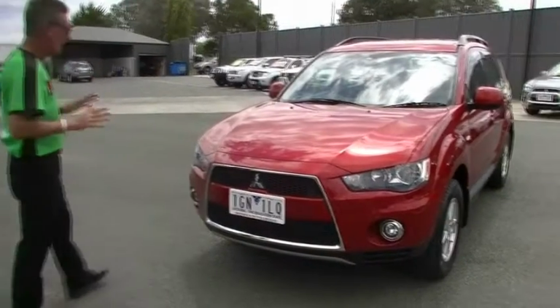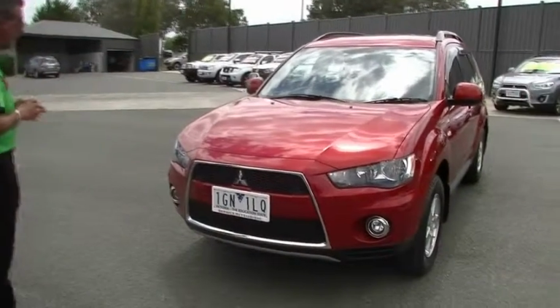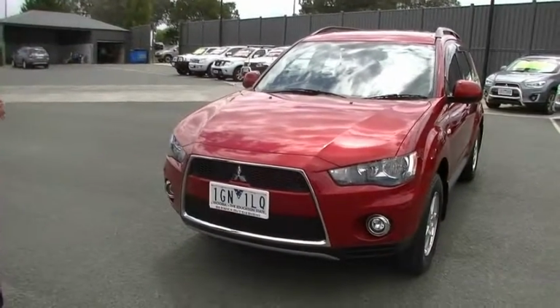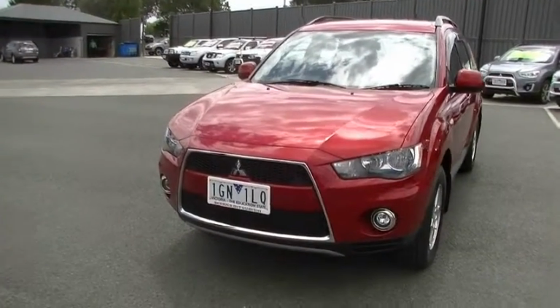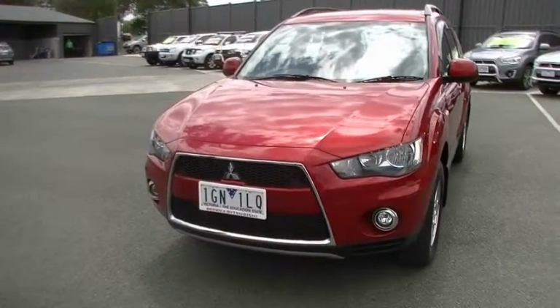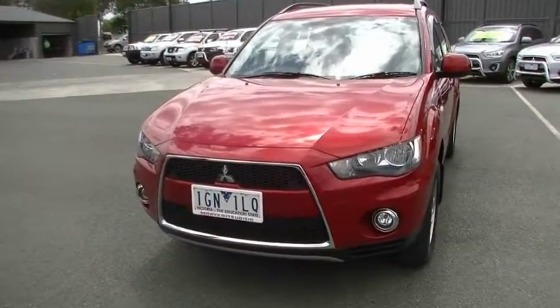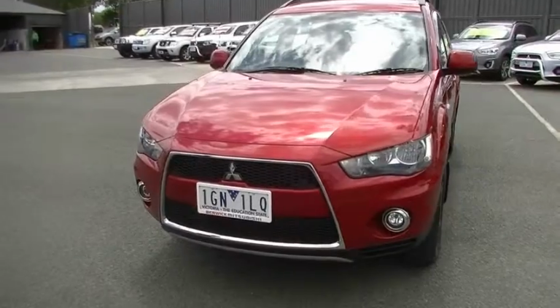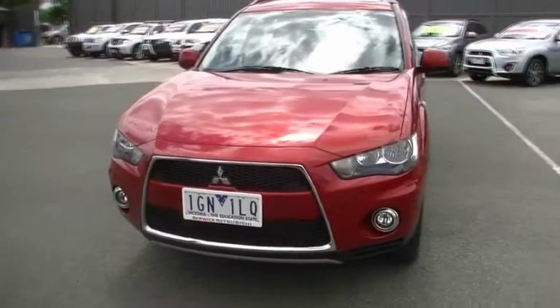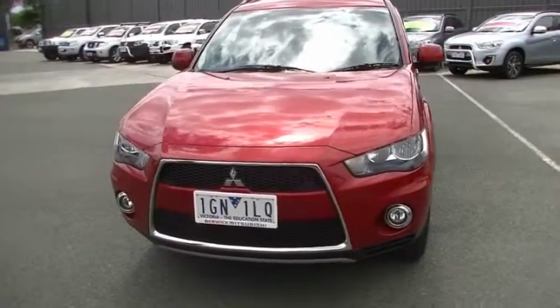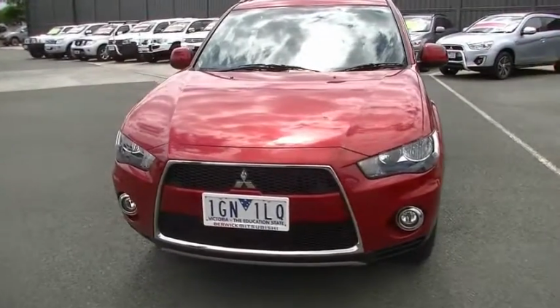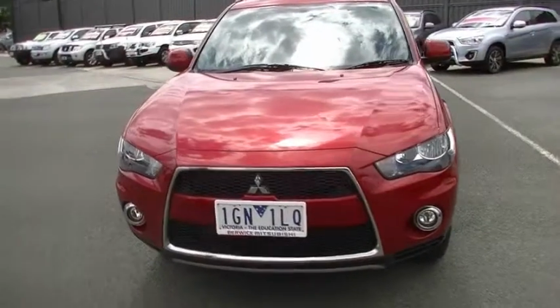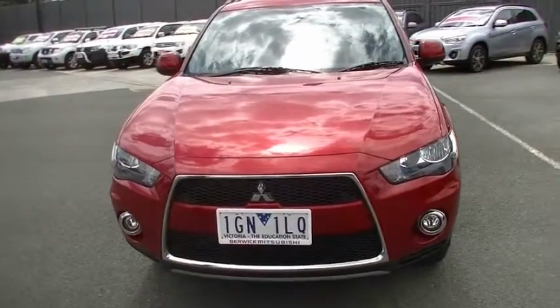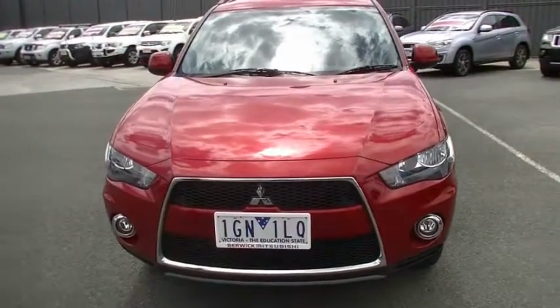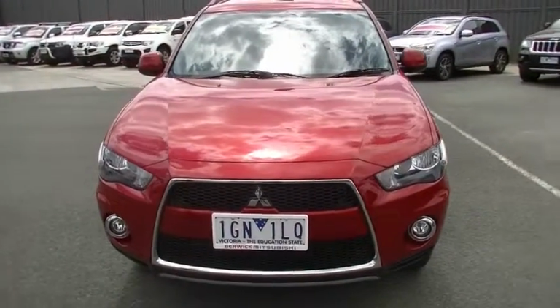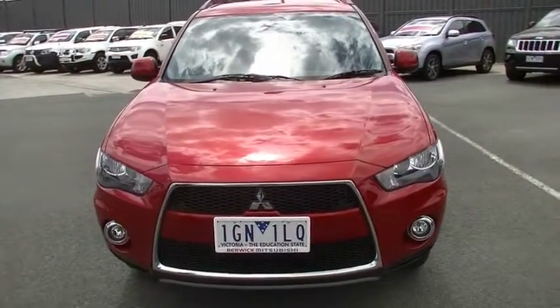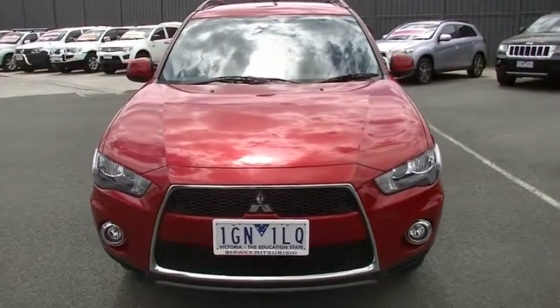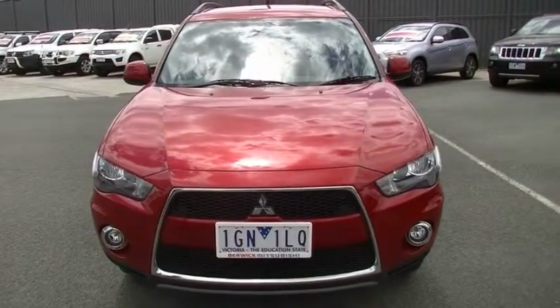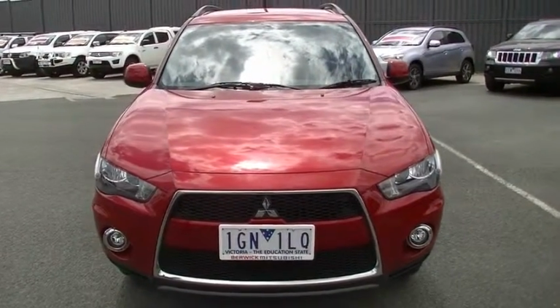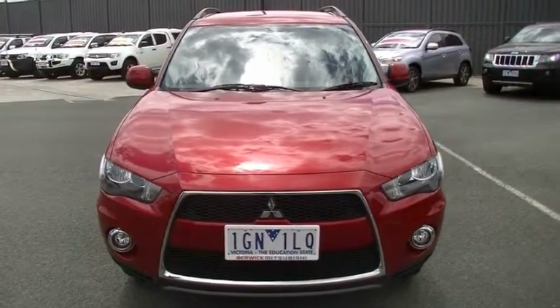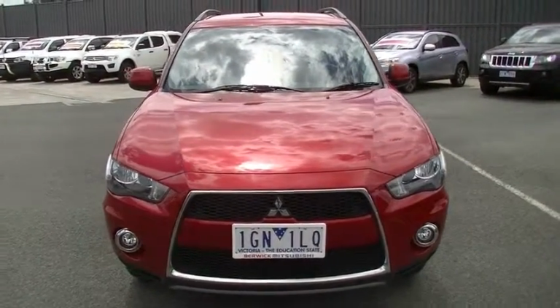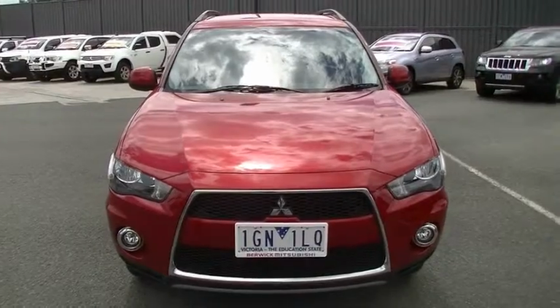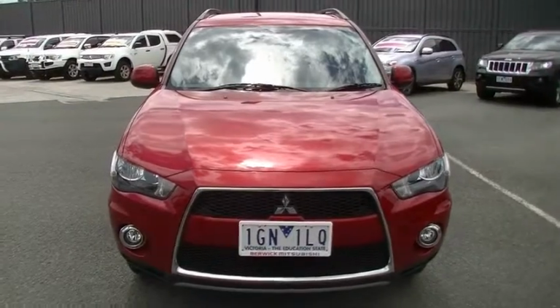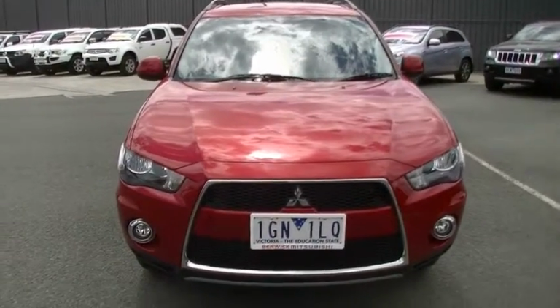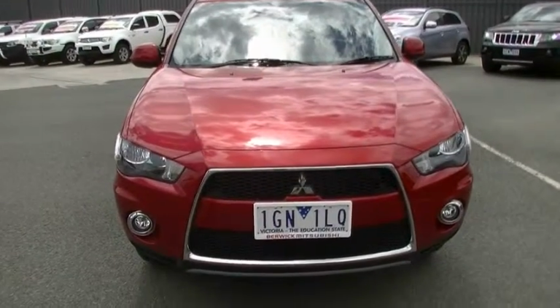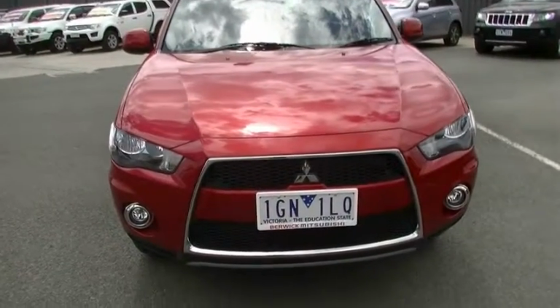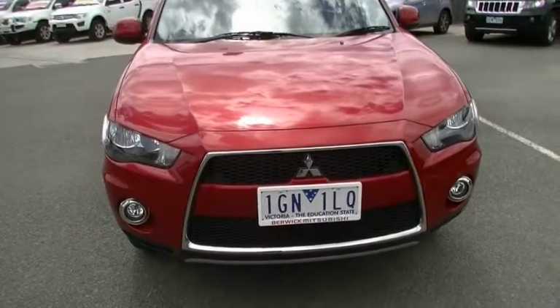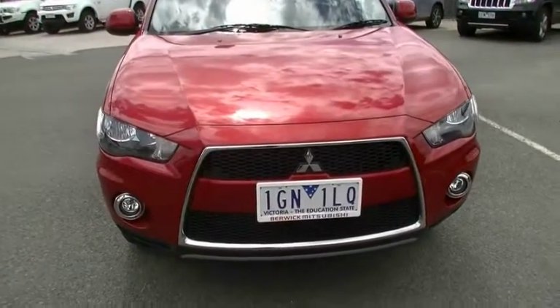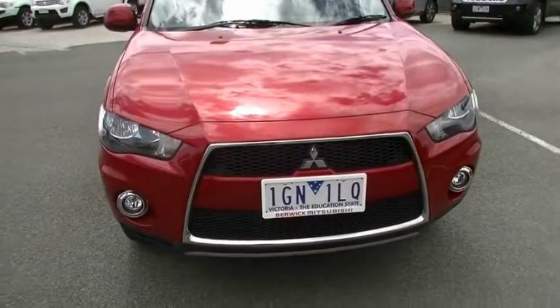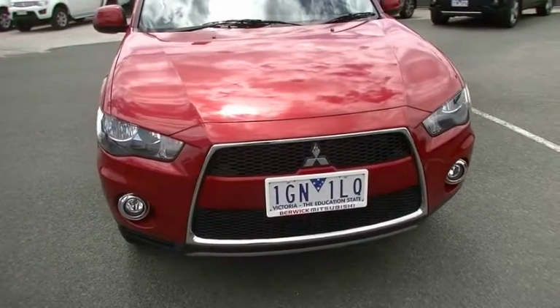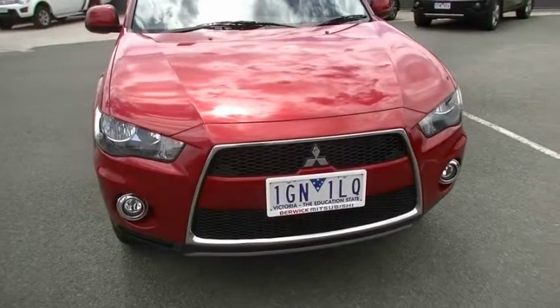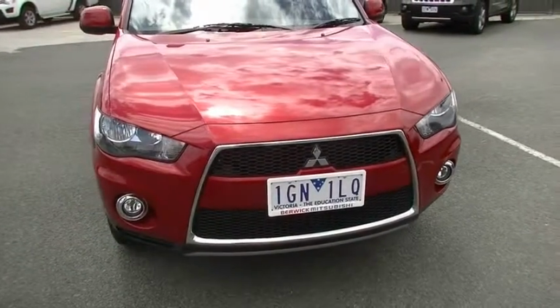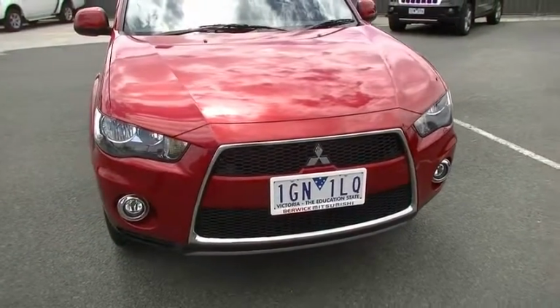Starting off at the front of the car, you'll notice the distinctive chrome surrounds on our grille. We've also got chrome surrounds on our driving lights, and the Platinum did come with the driving lights from factory.